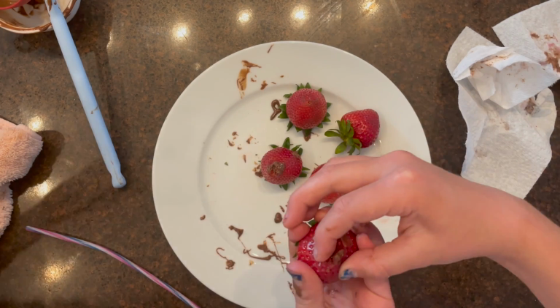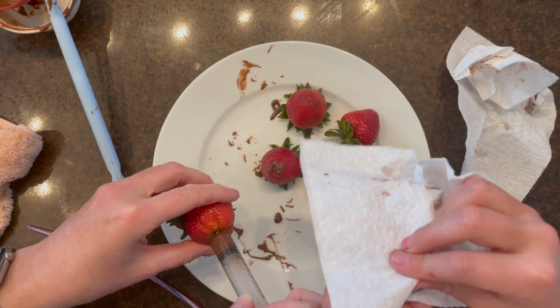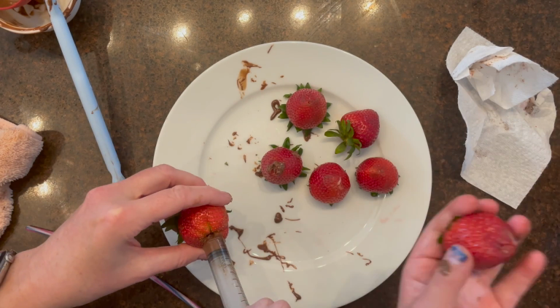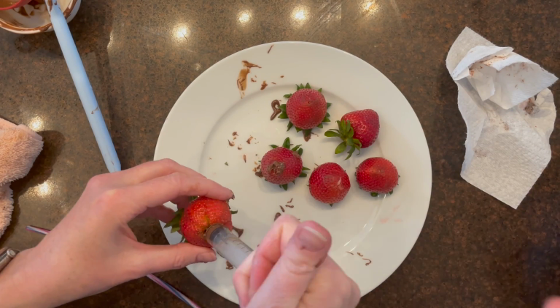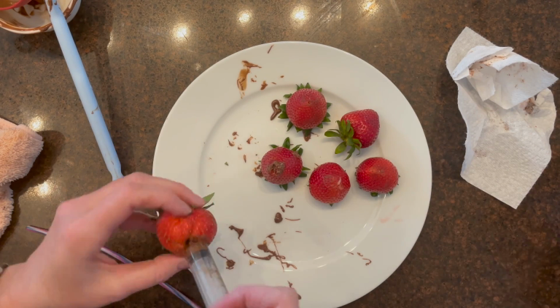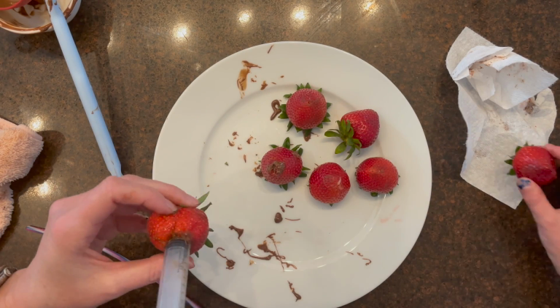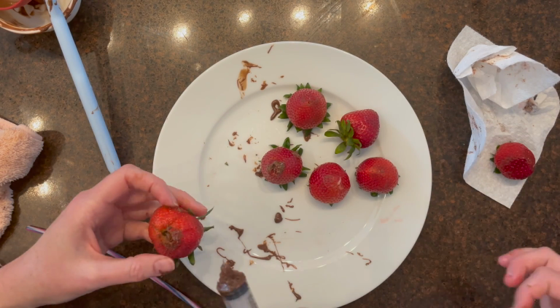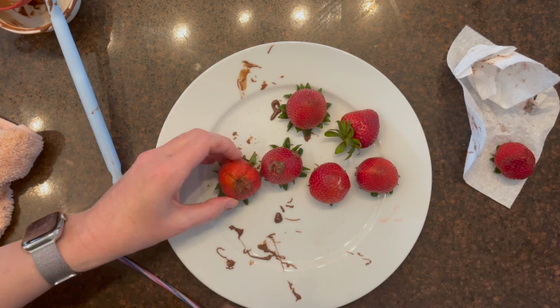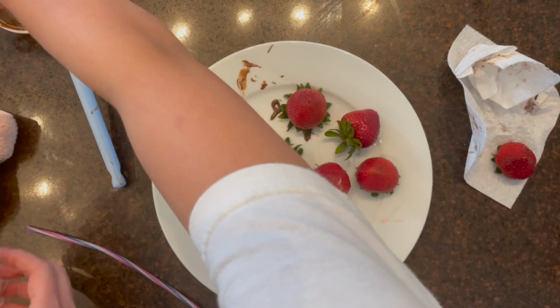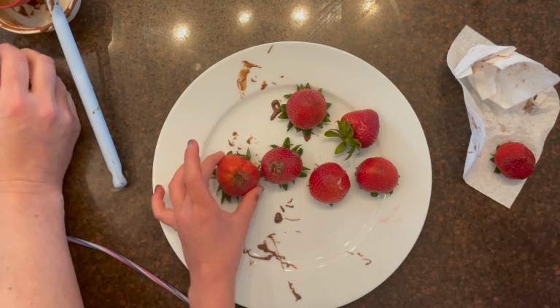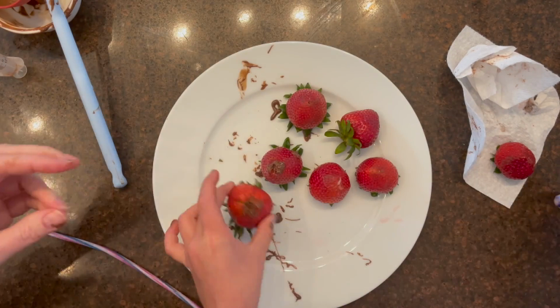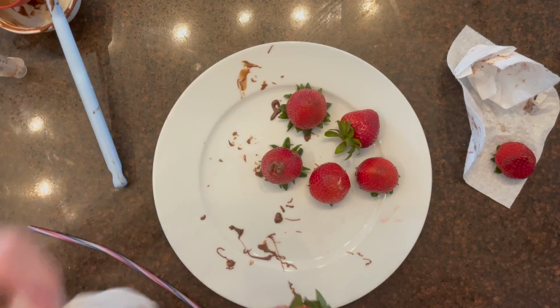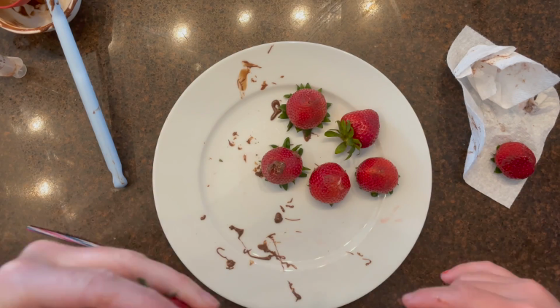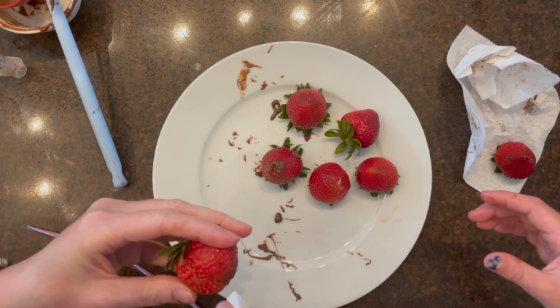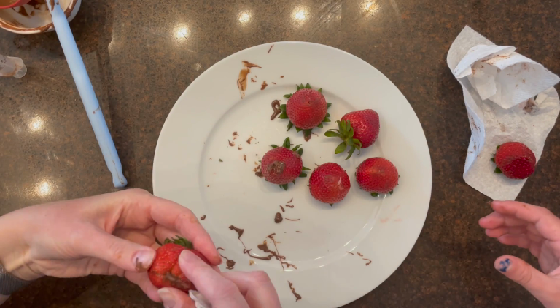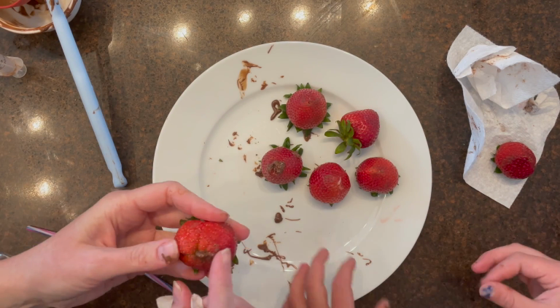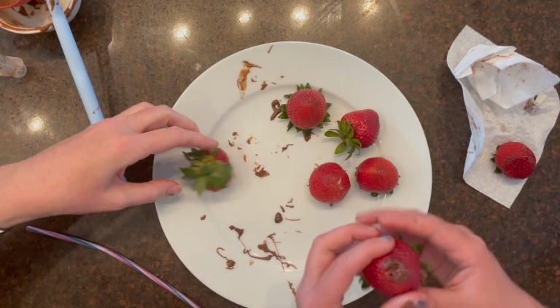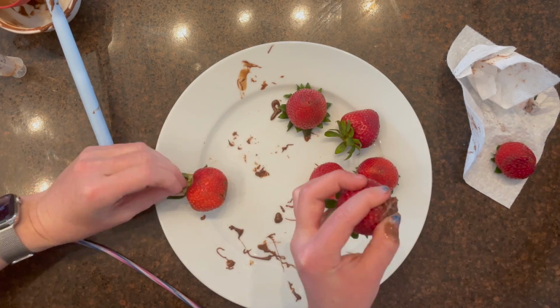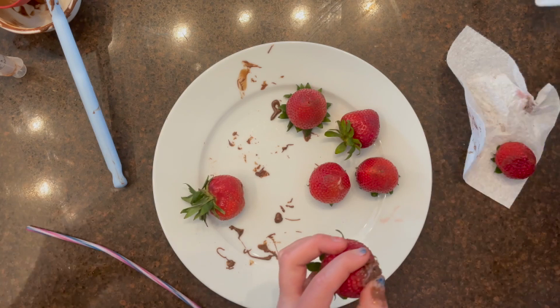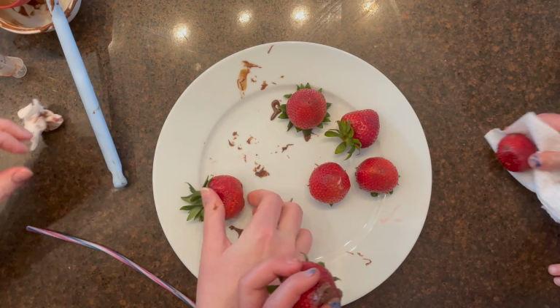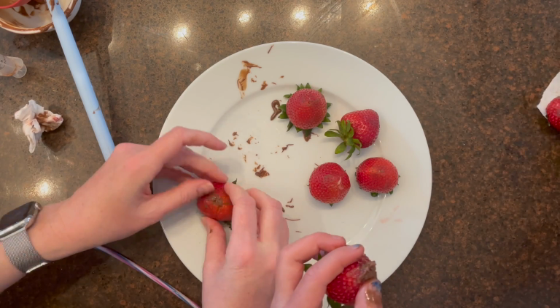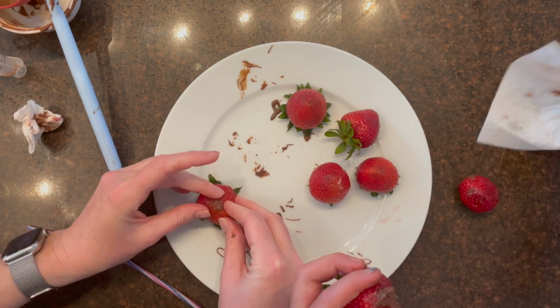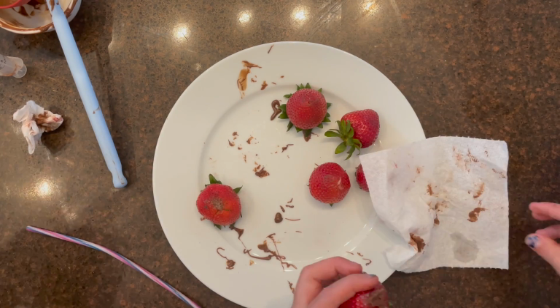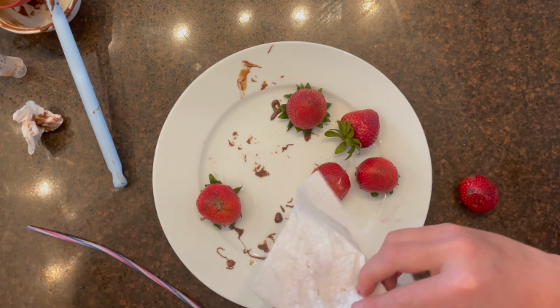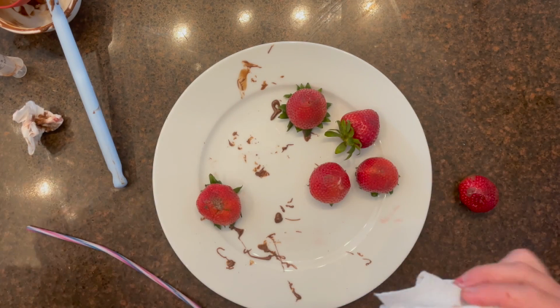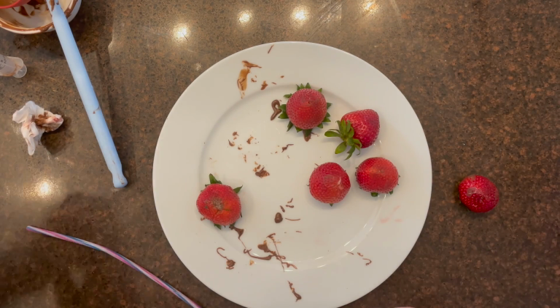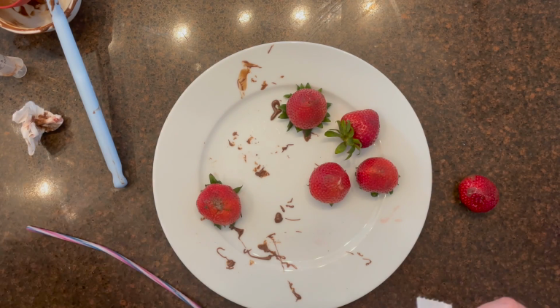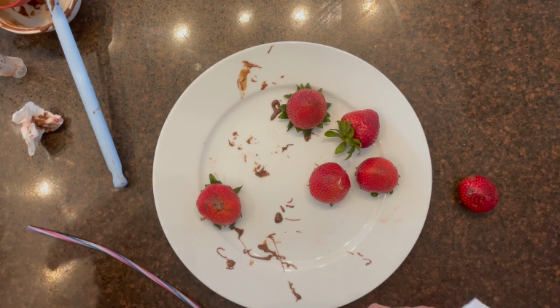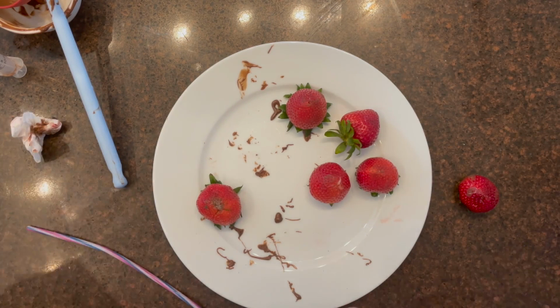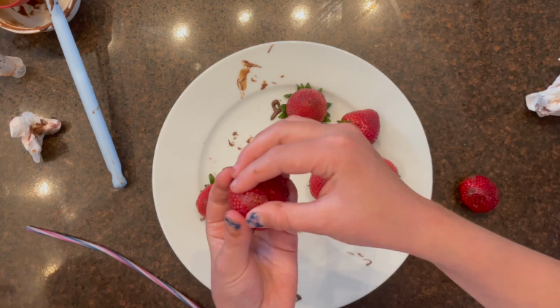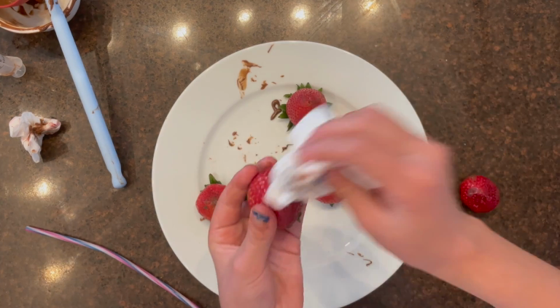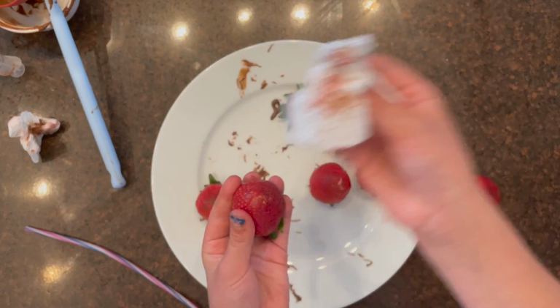I recommend not using chocolate melts because they'll harden in your syringe and clog it up. We also tried white chocolate and that tasted really good.